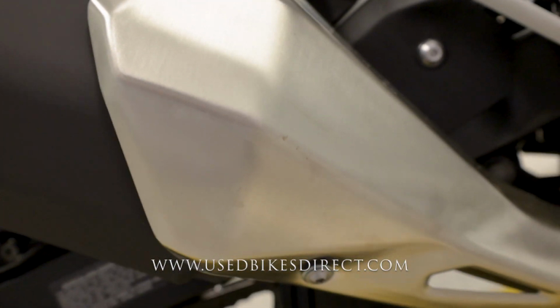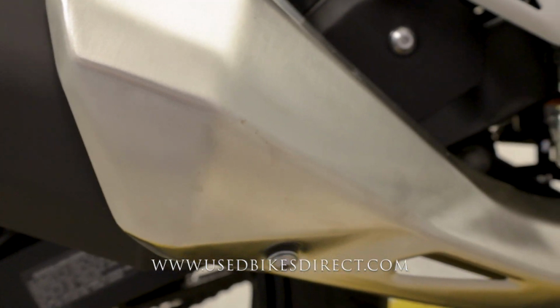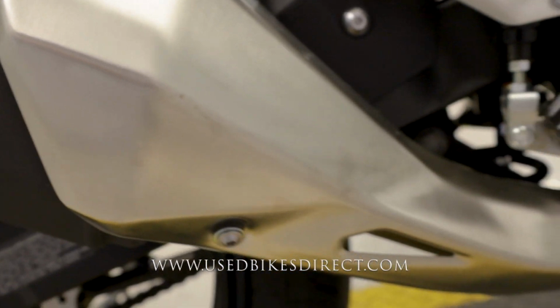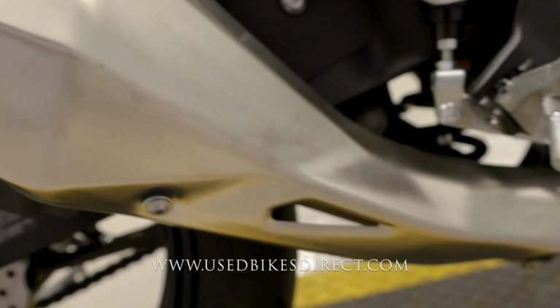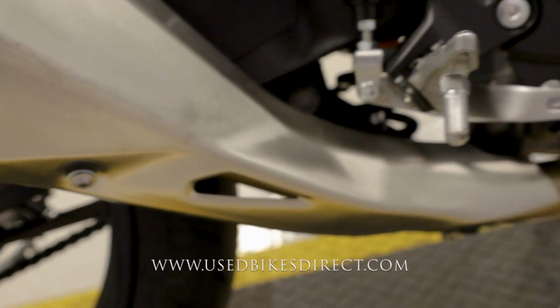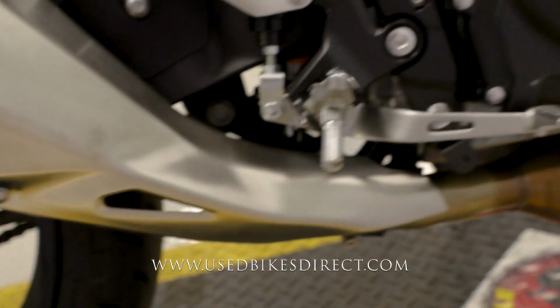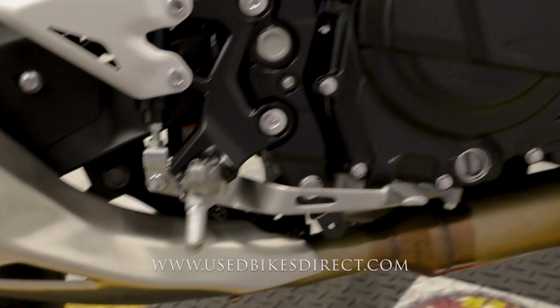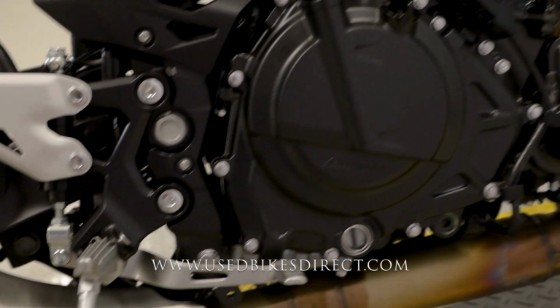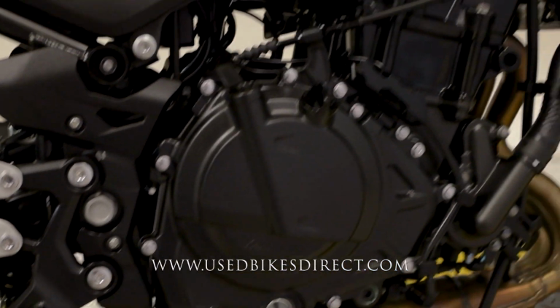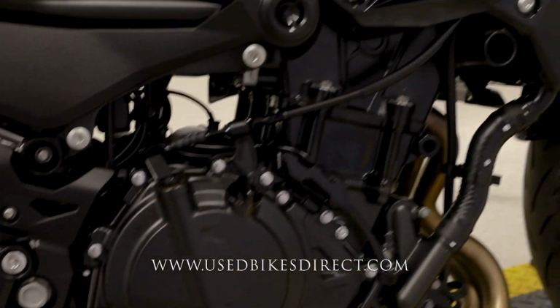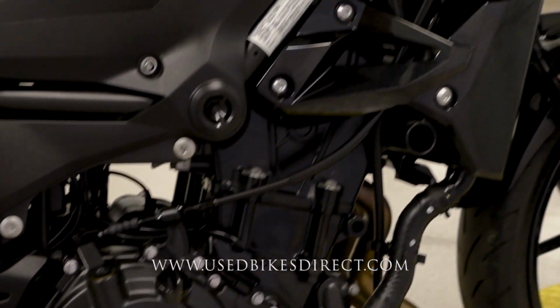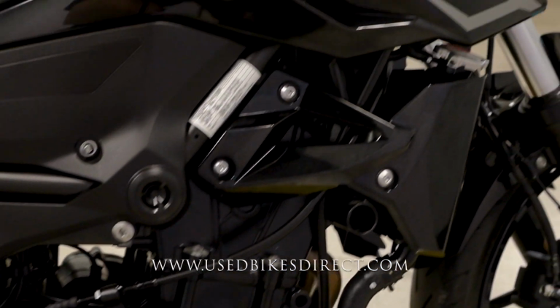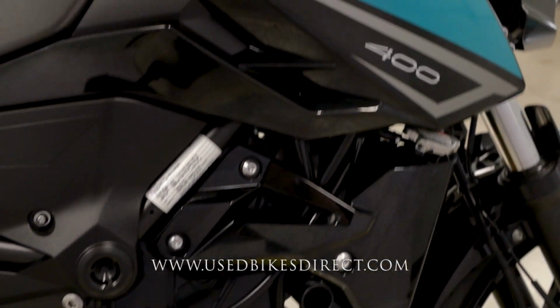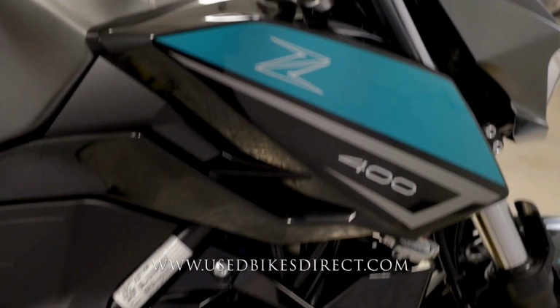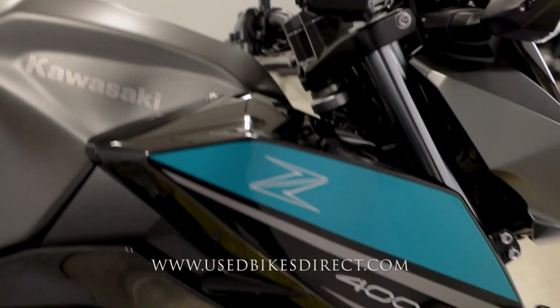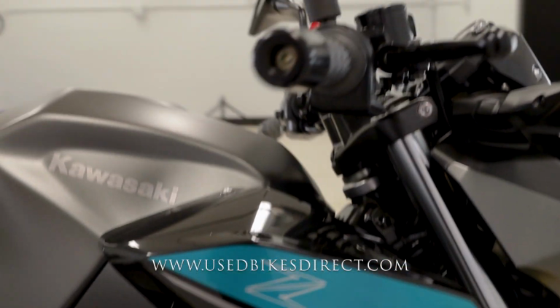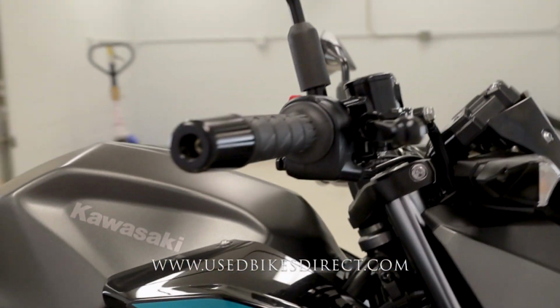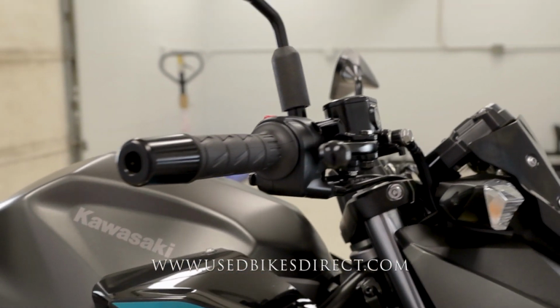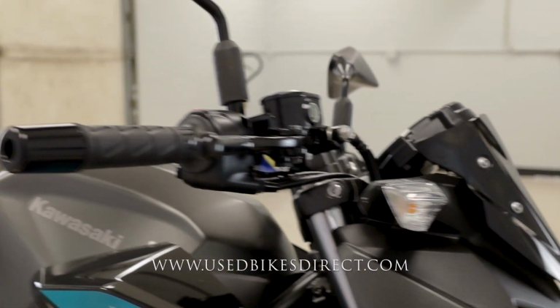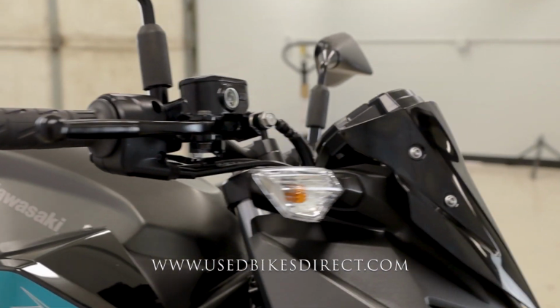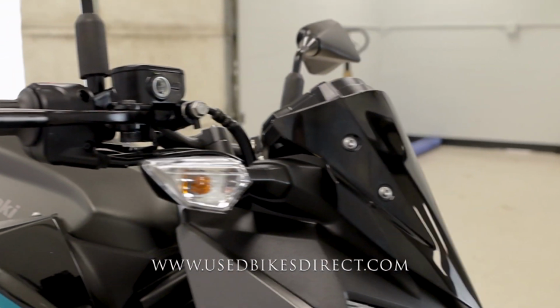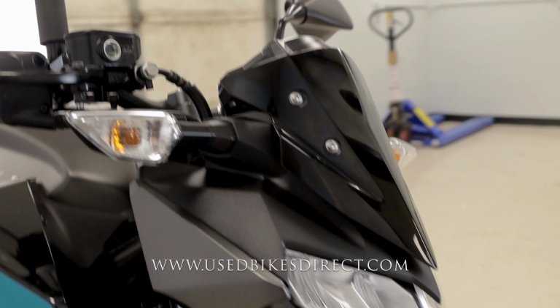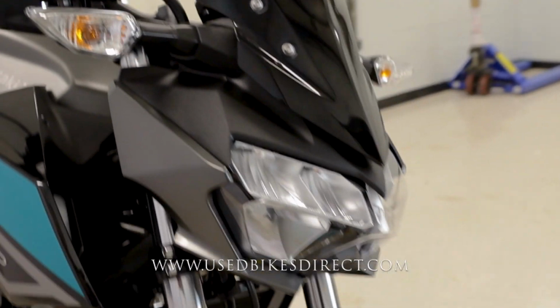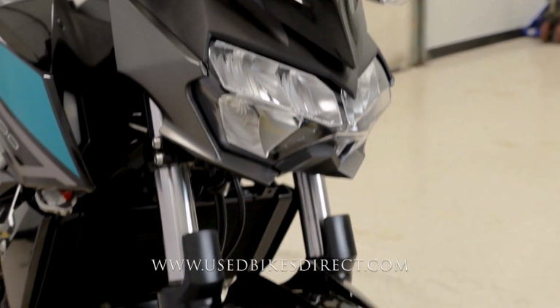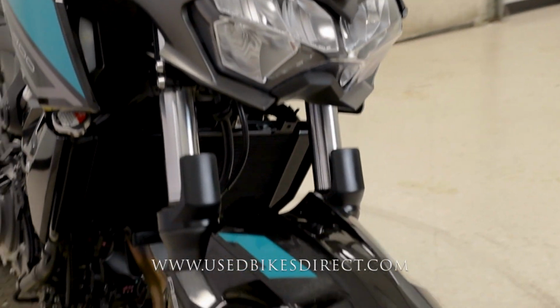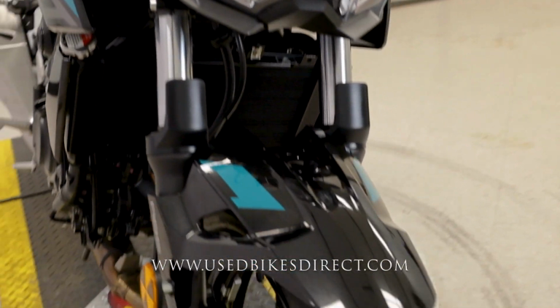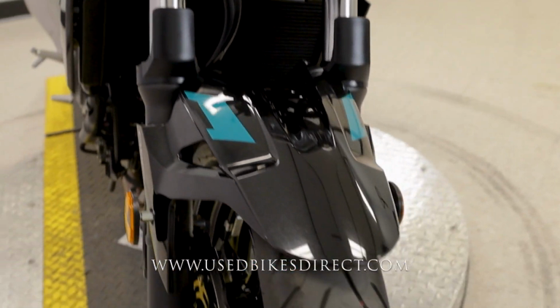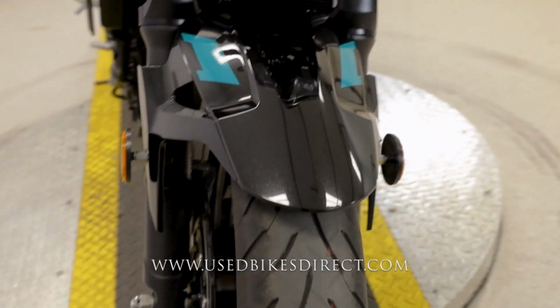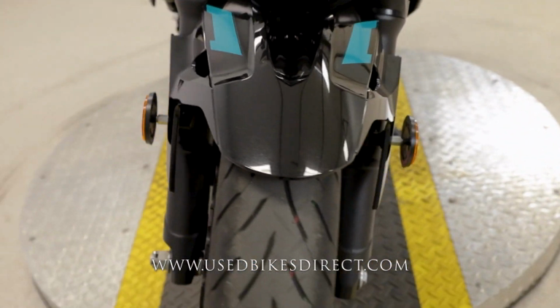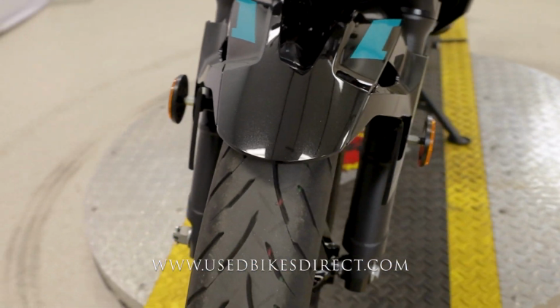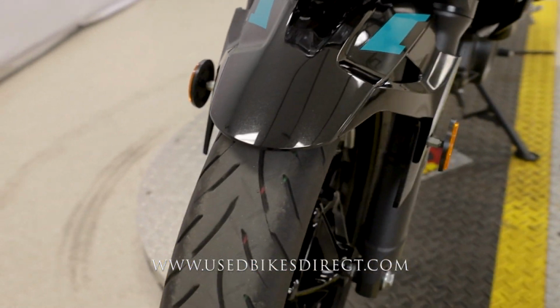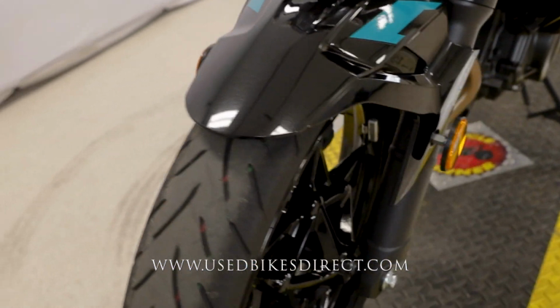Maybe a couple of super faint scuff marks right in the exhaust here, but honestly that is going to be it. You're not going to have any chips in the paint, you're not going to have any tears in the seat. Clearly she's been beautifully taken care of in her short life.